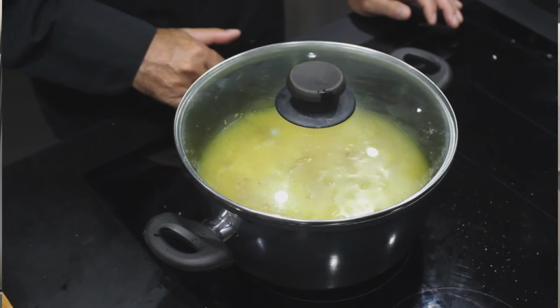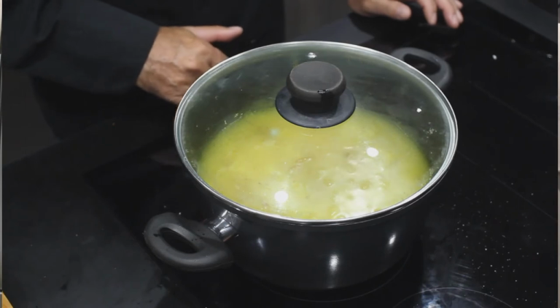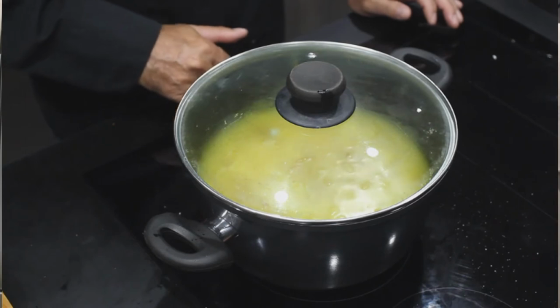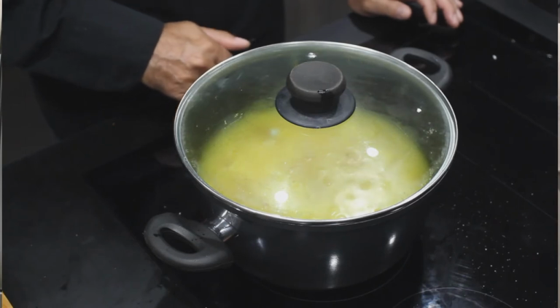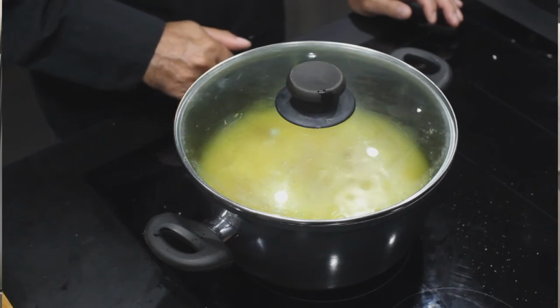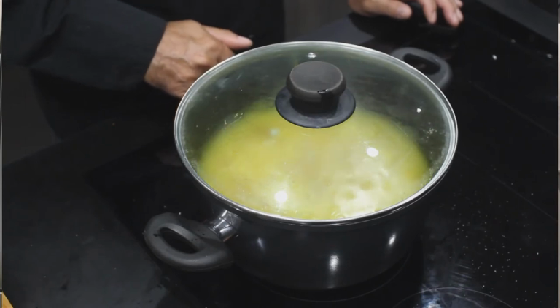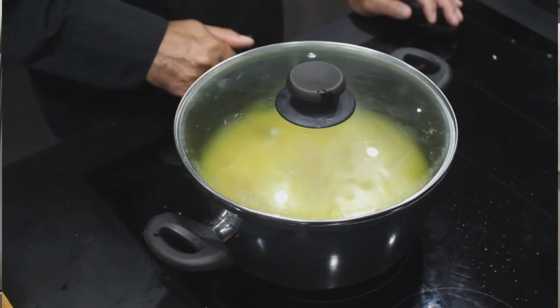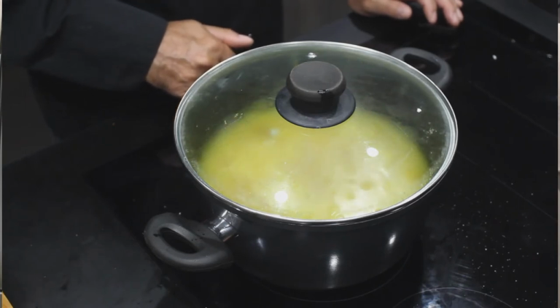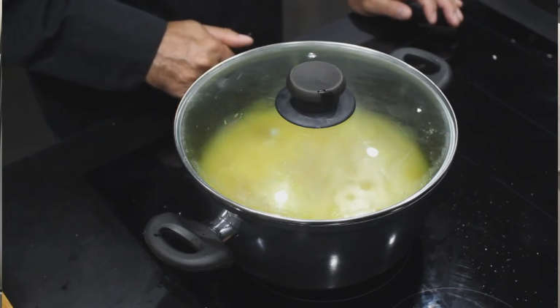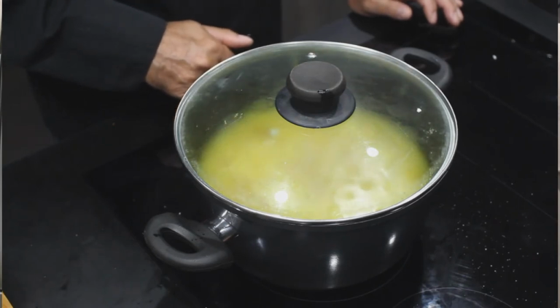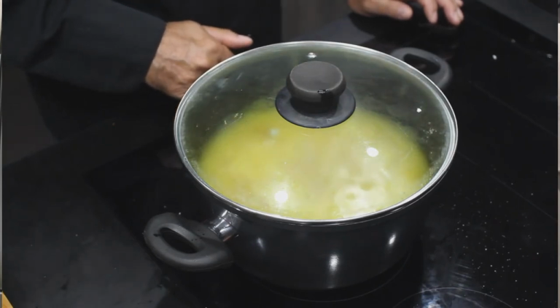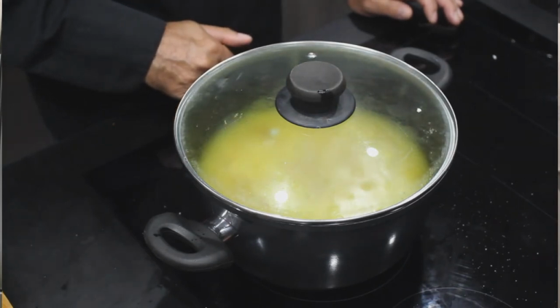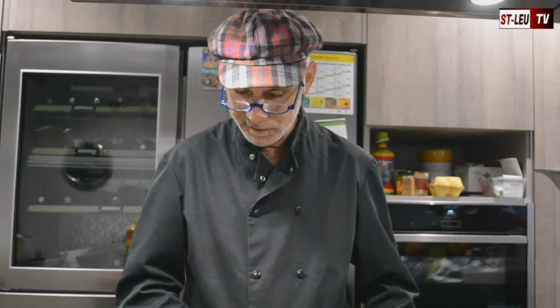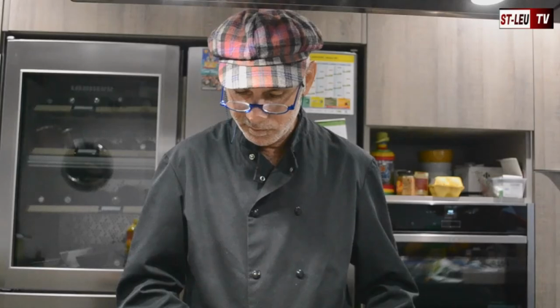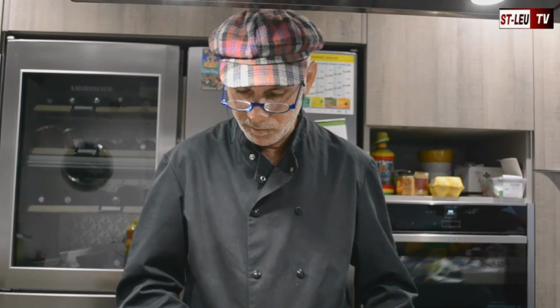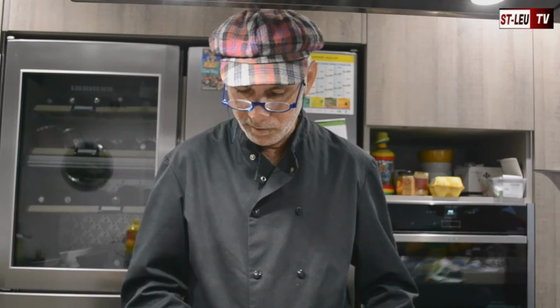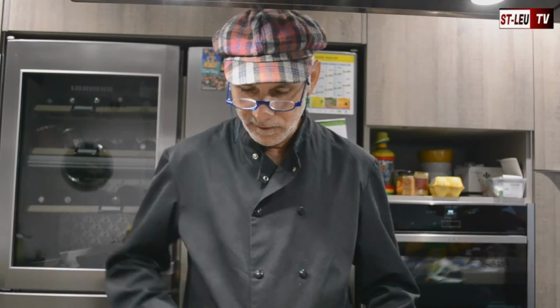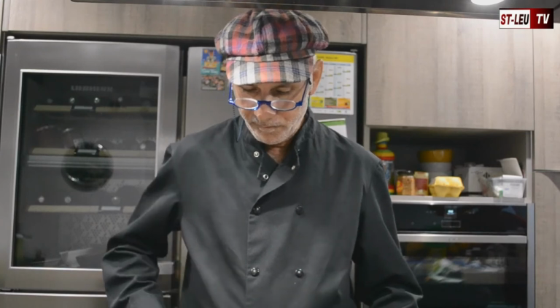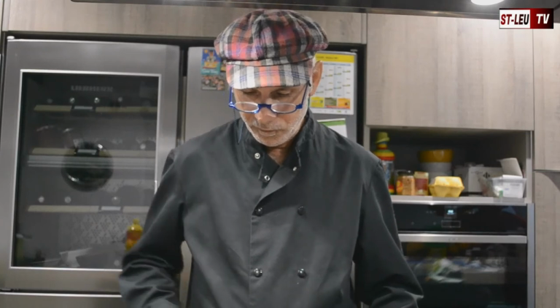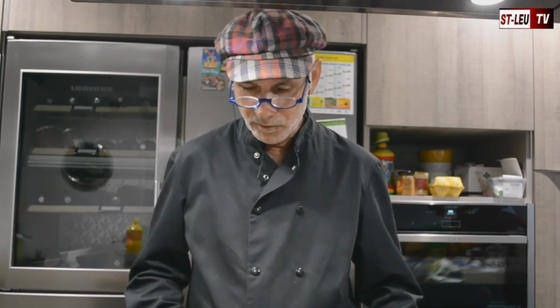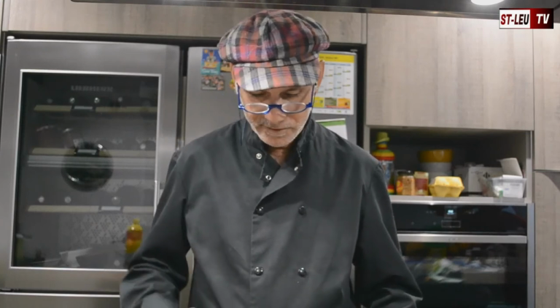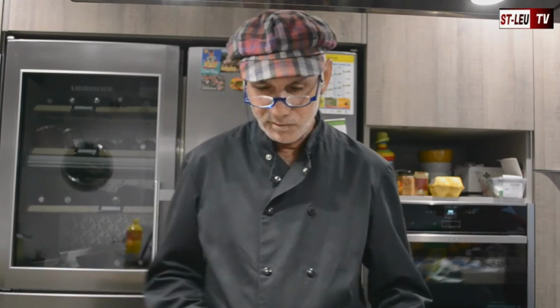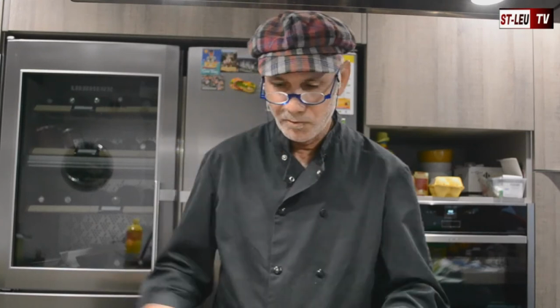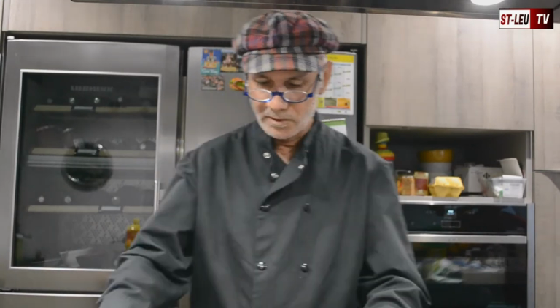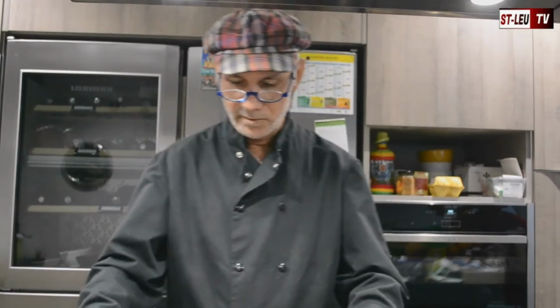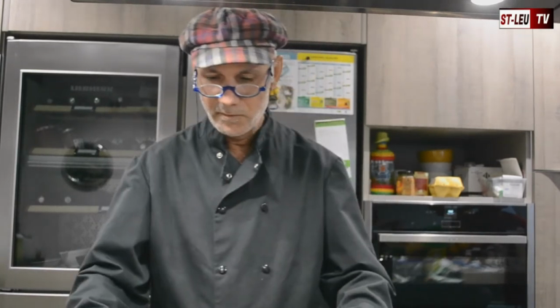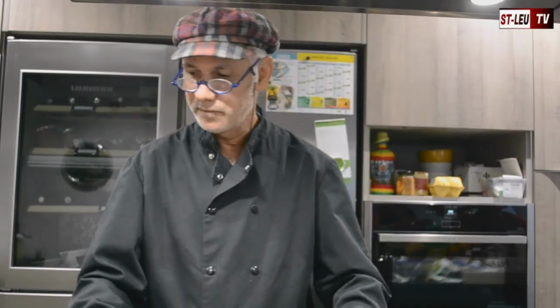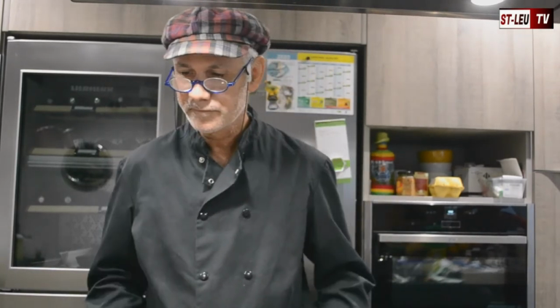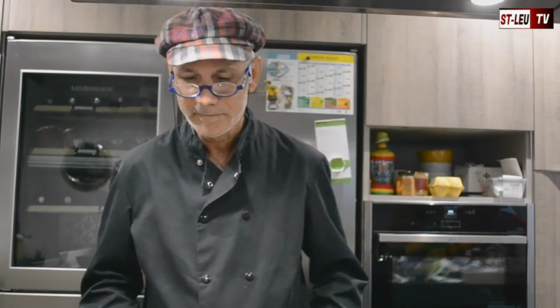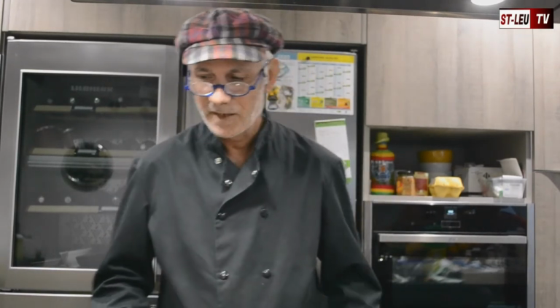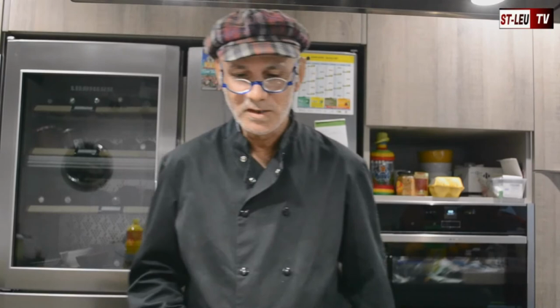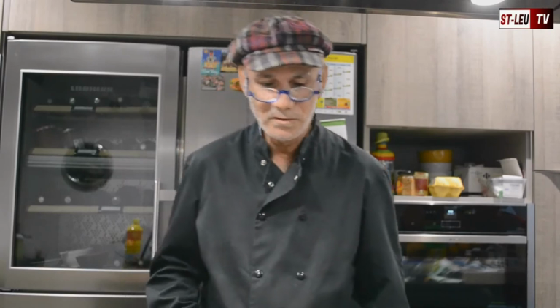C'est un feu électrique, donc je vais le descendre à 6 pour le moment pour le redescendre un petit peu plus tard. Voilà, à tout à l'heure.